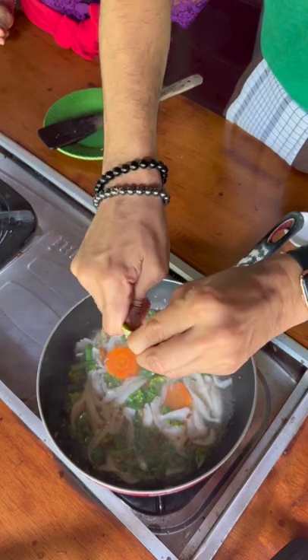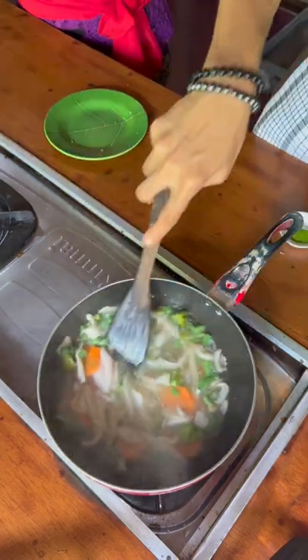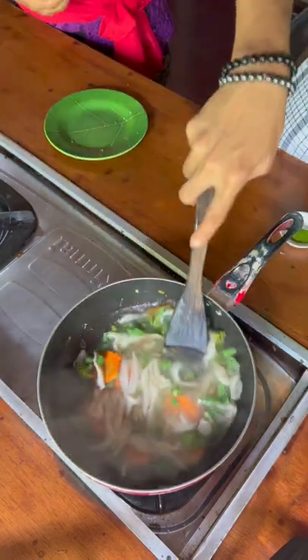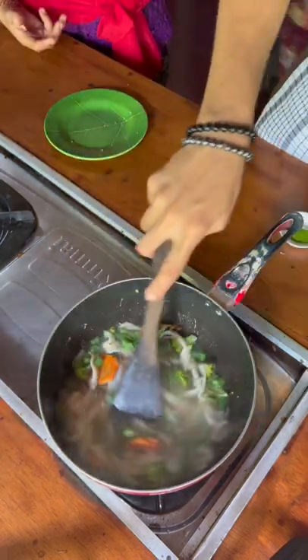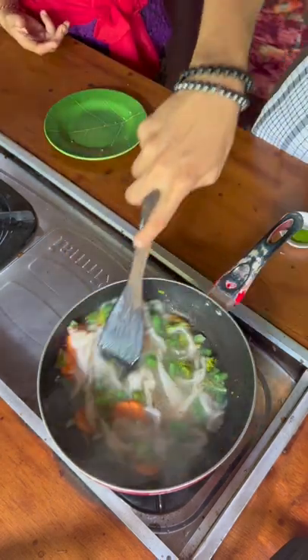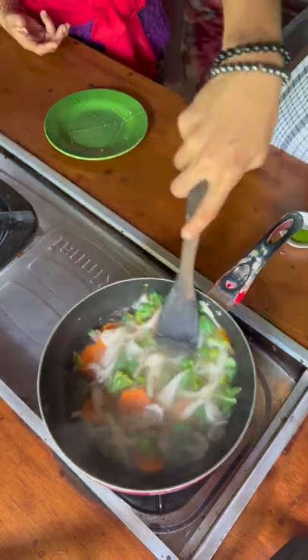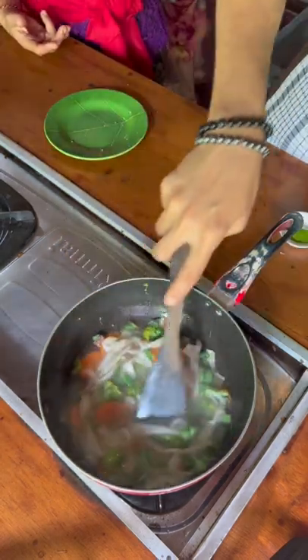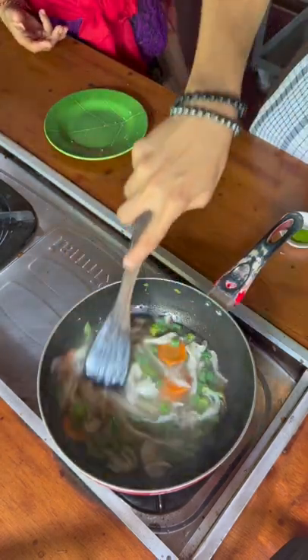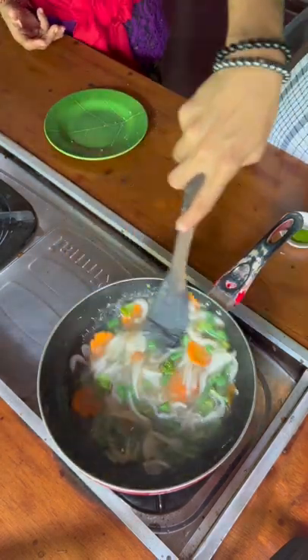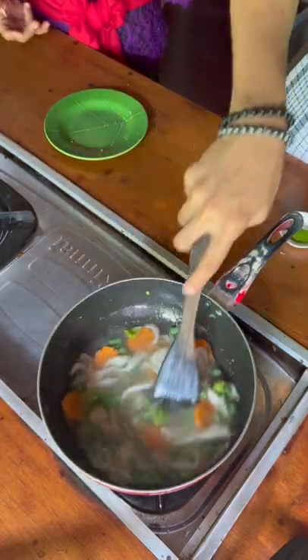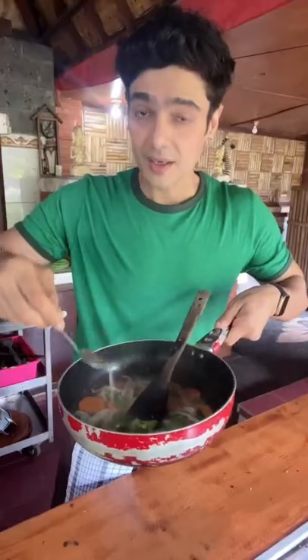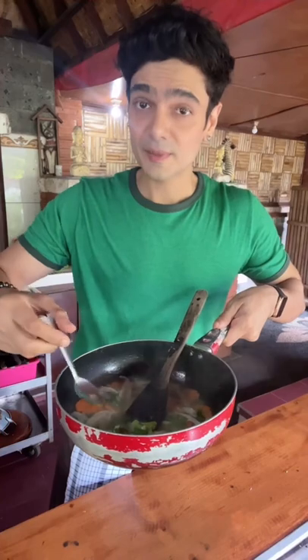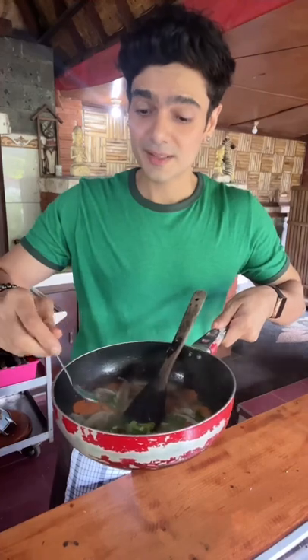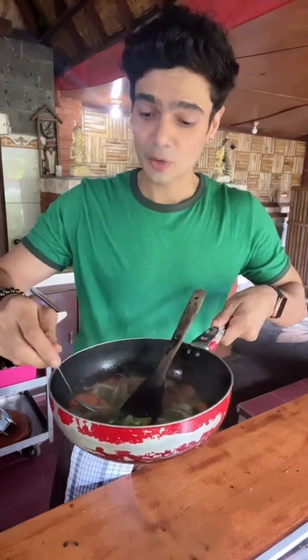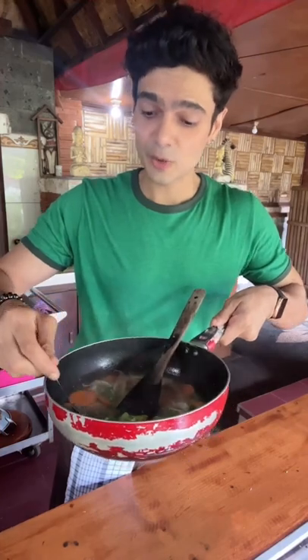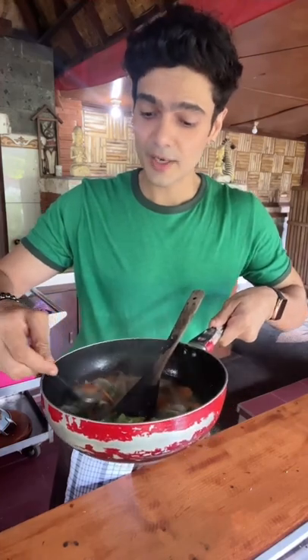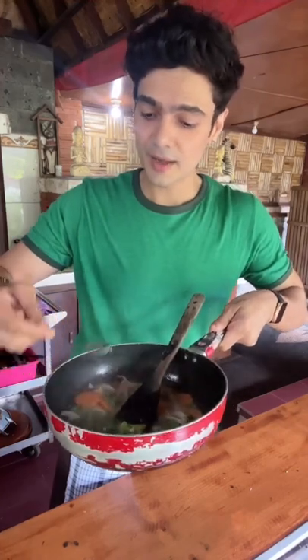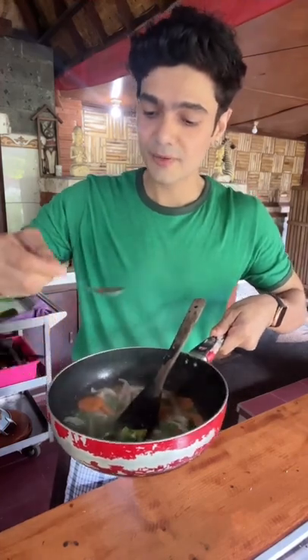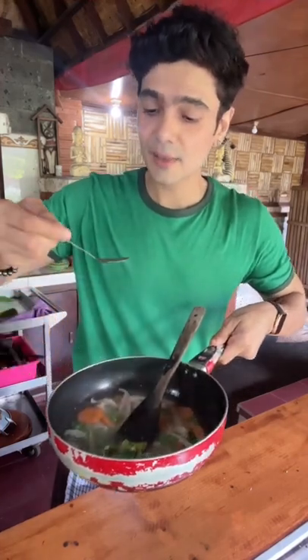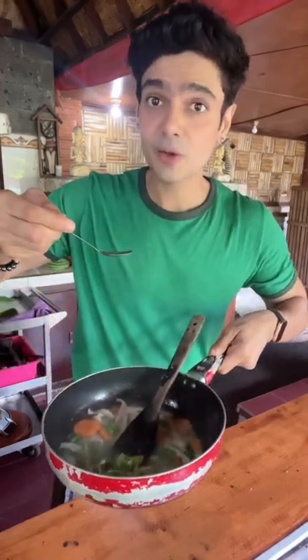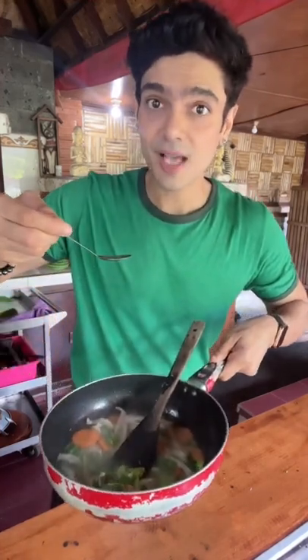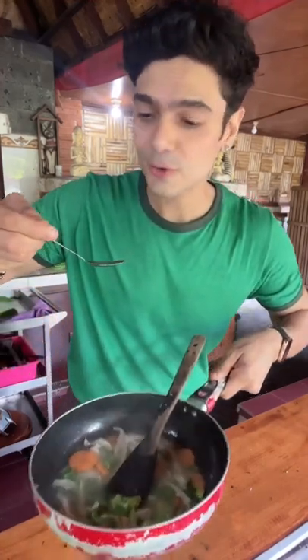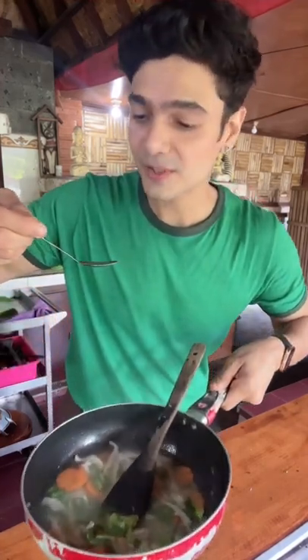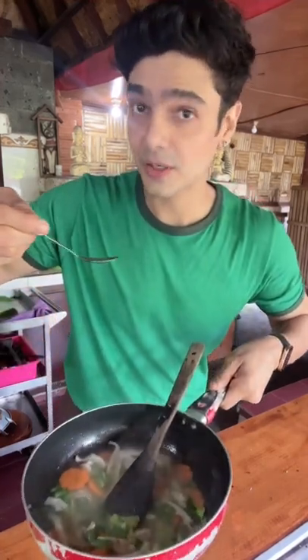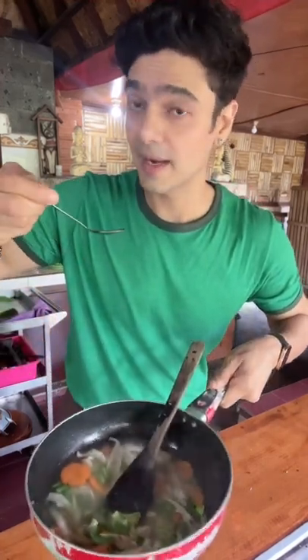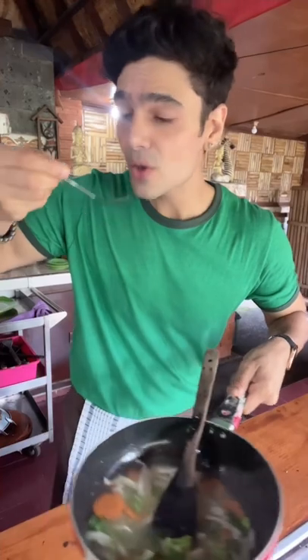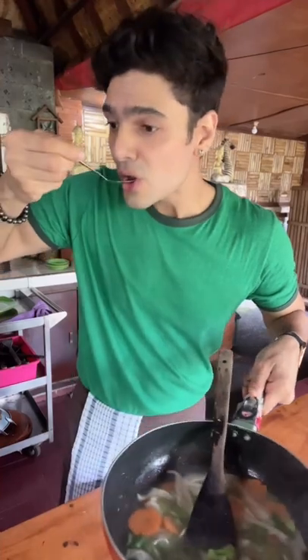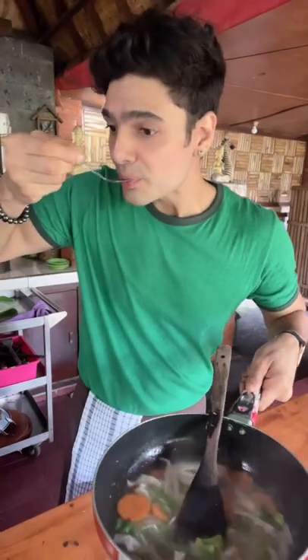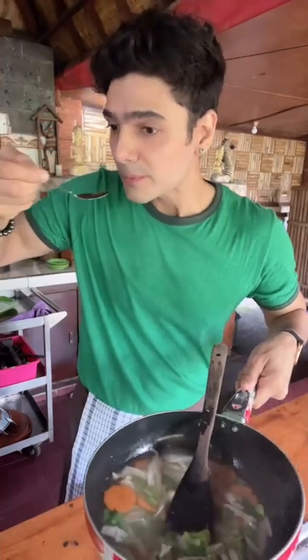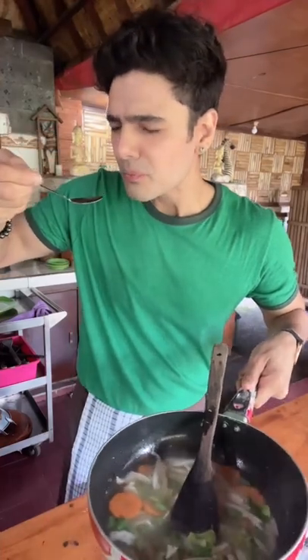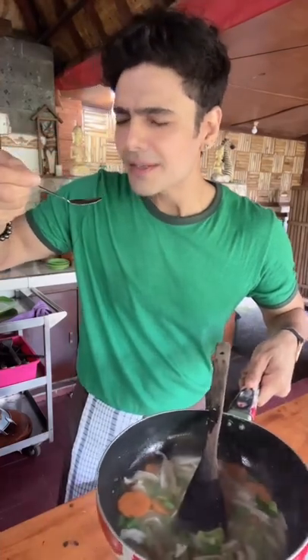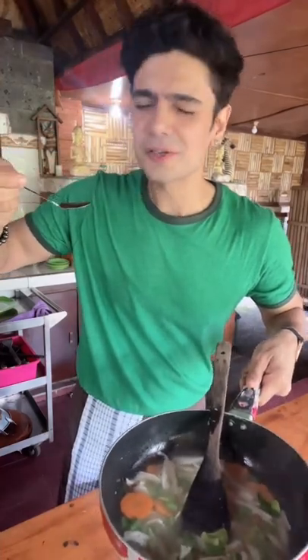Now just bring it to a boil so your vegetables are medium crunchy. If your recipe is good, you have to try it. Tell me in the comments how your soup turned out — mine is delicious!